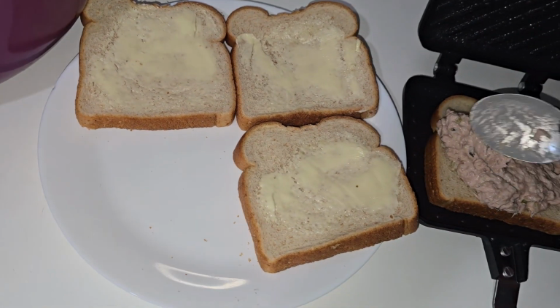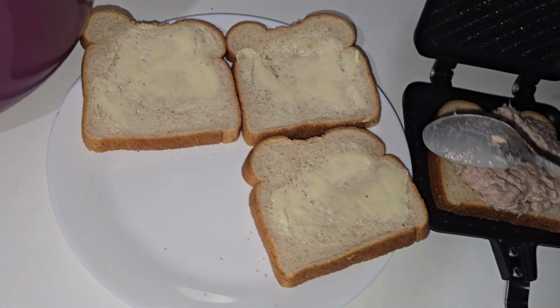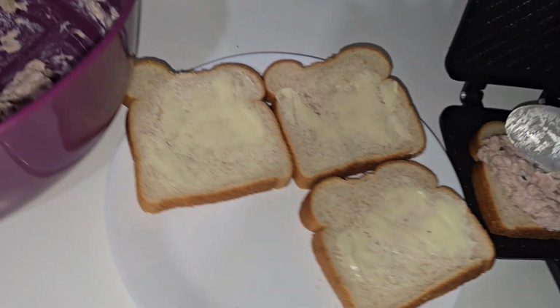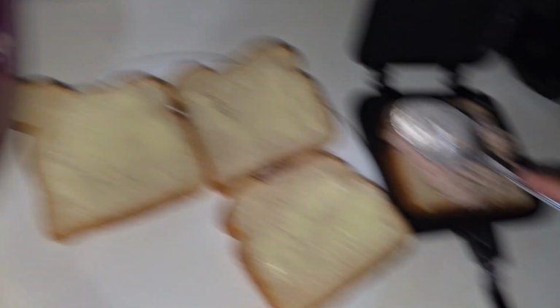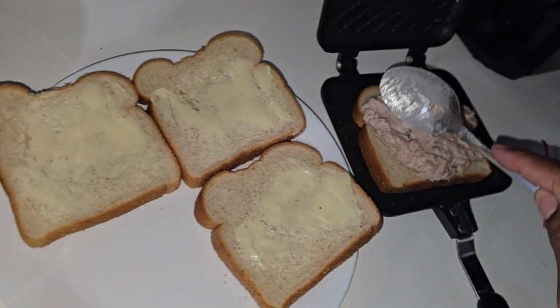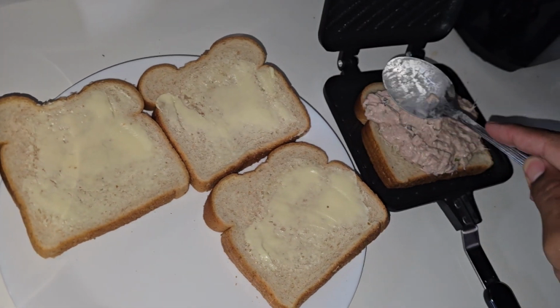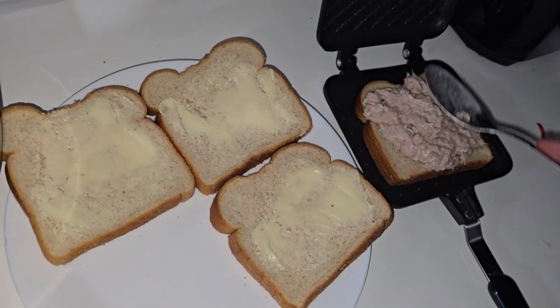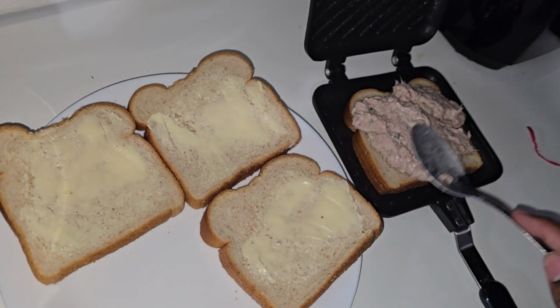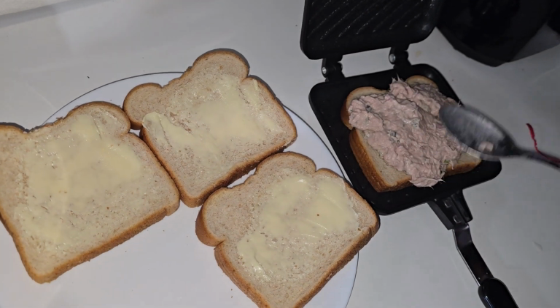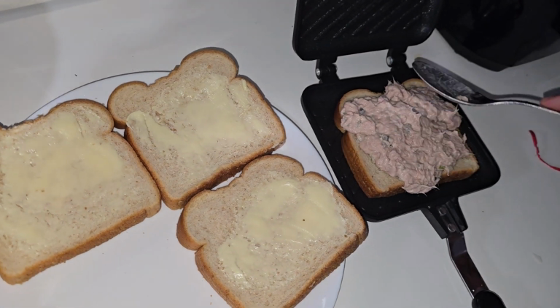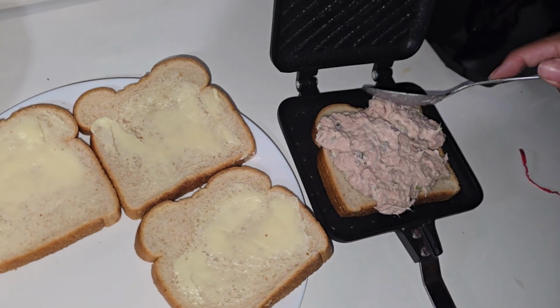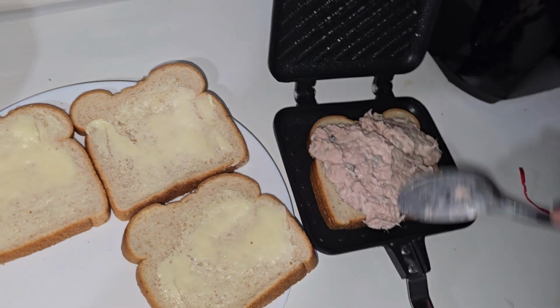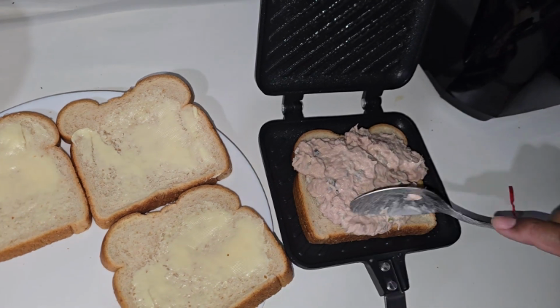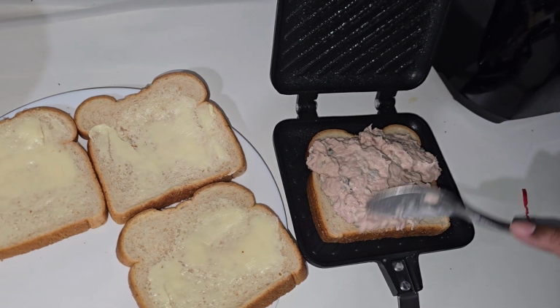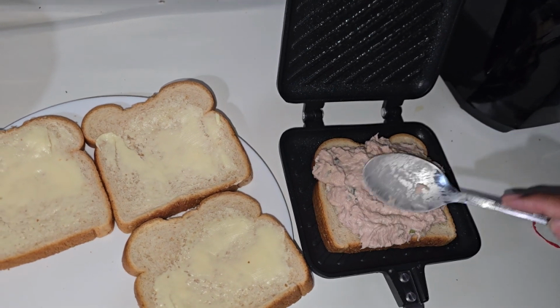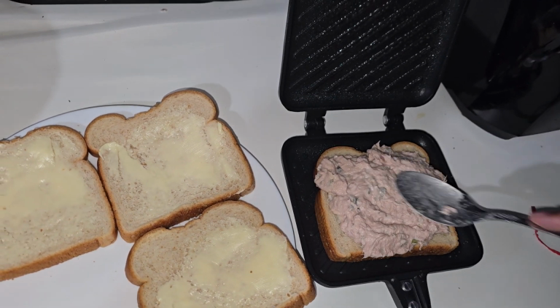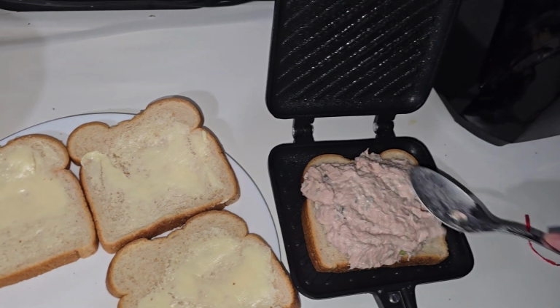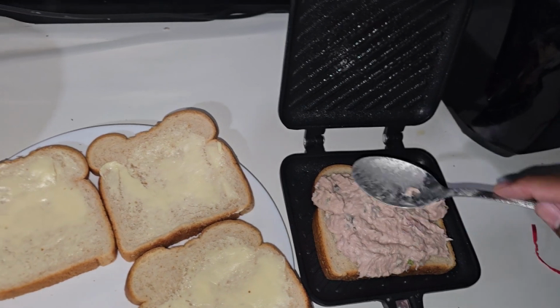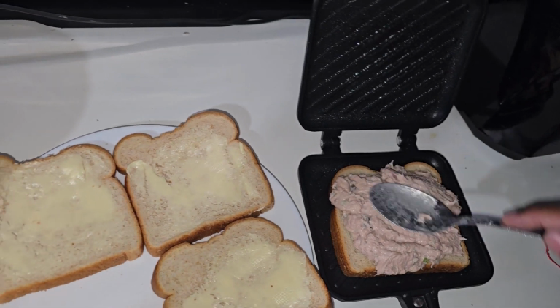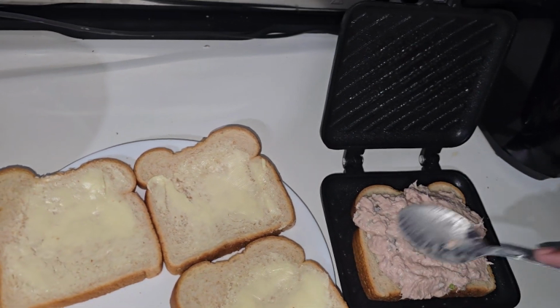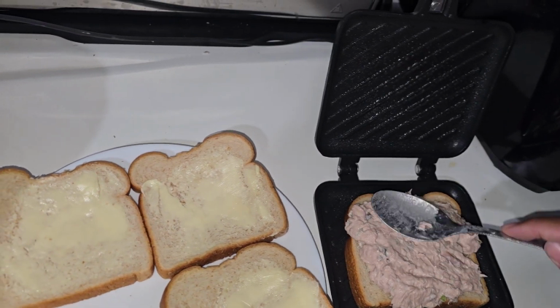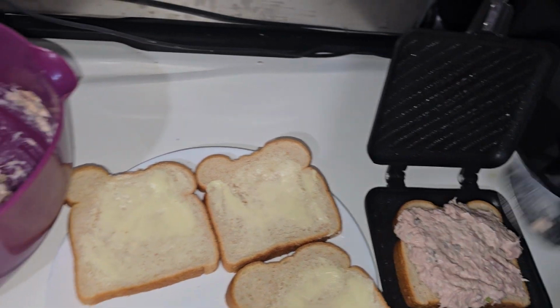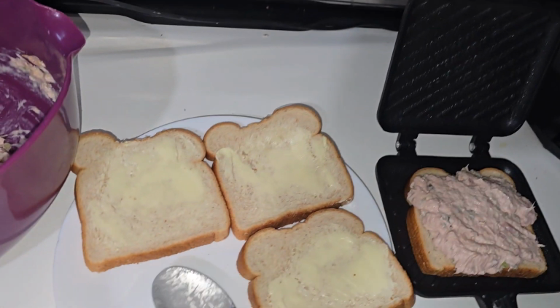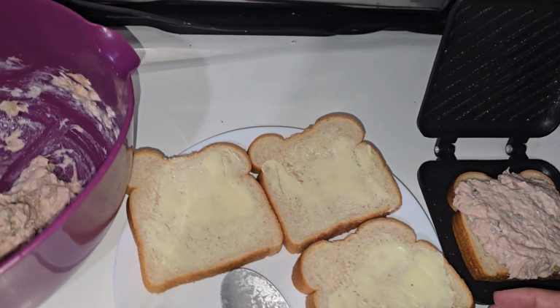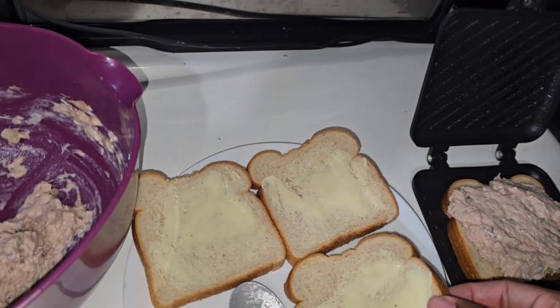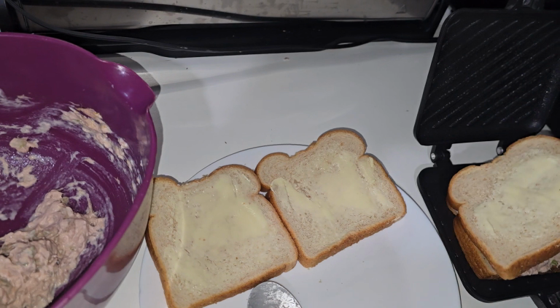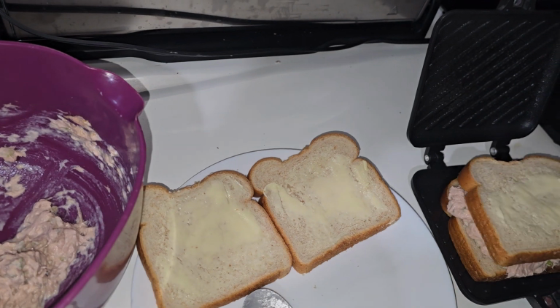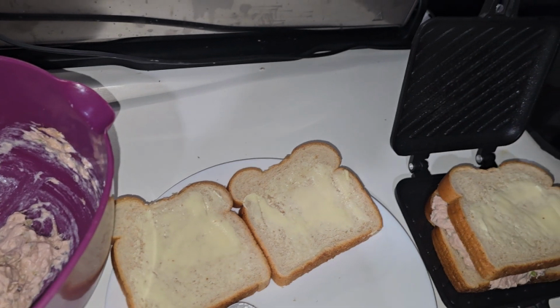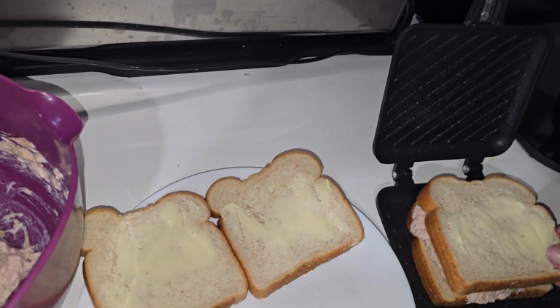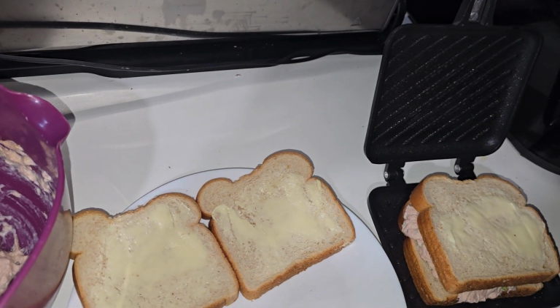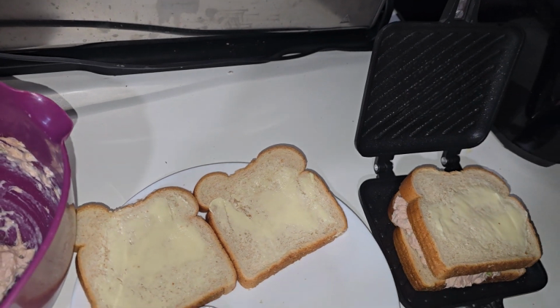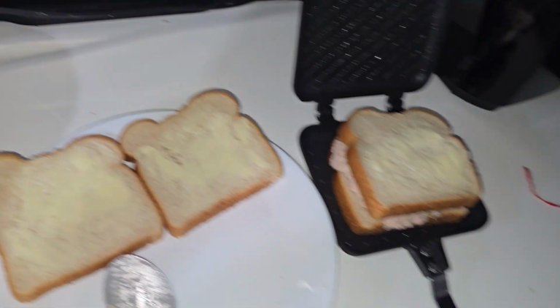Got to get the protein in. I am doing bad at recording and doing this. This is why sandwich of the days are very short. Smack this hecker on, and we're going to see how it go.